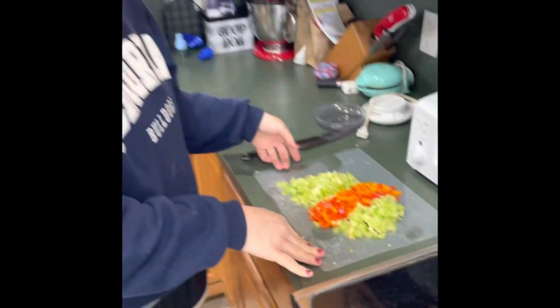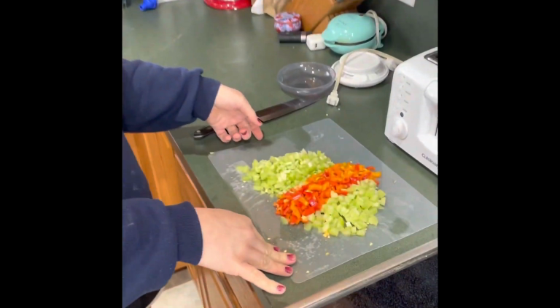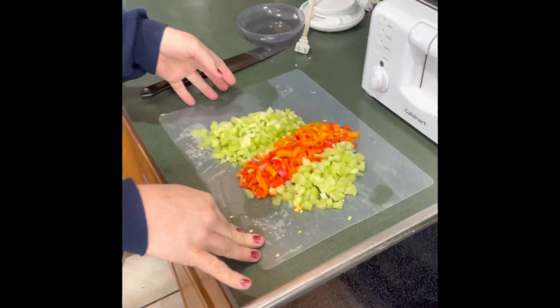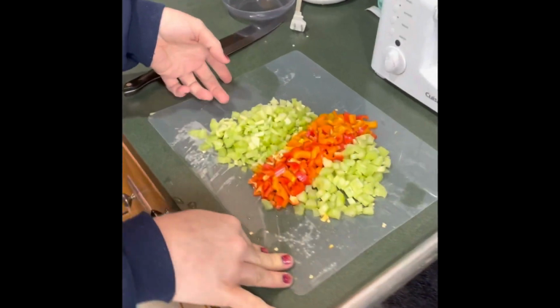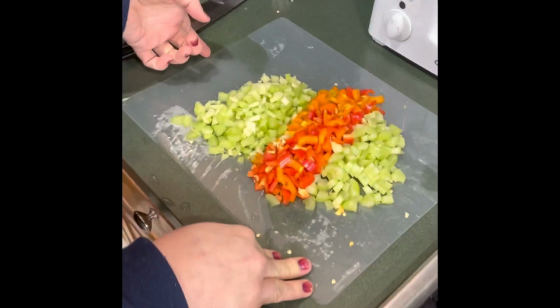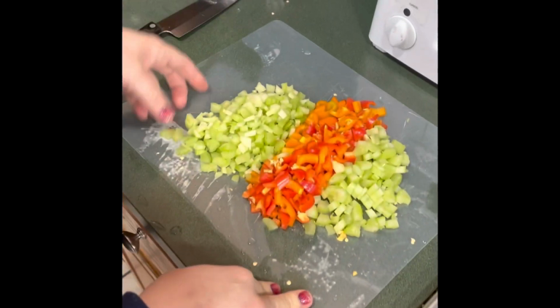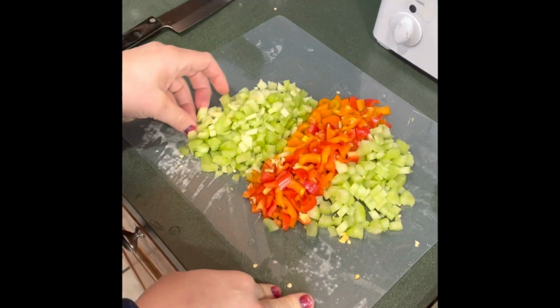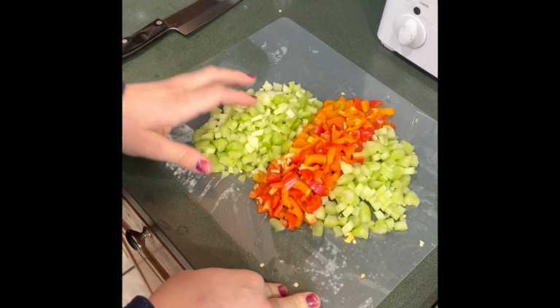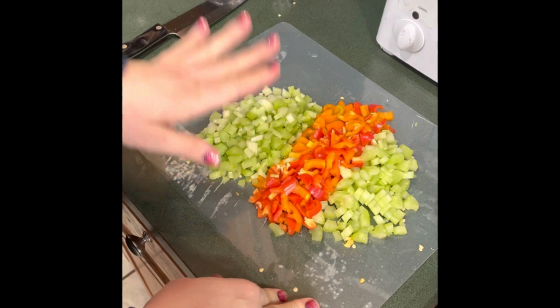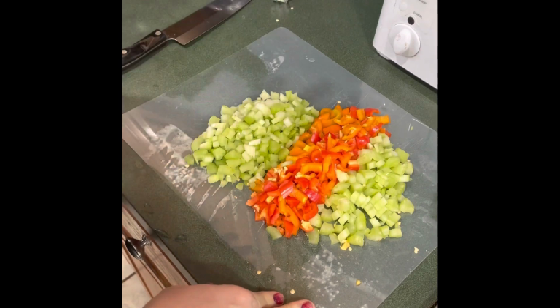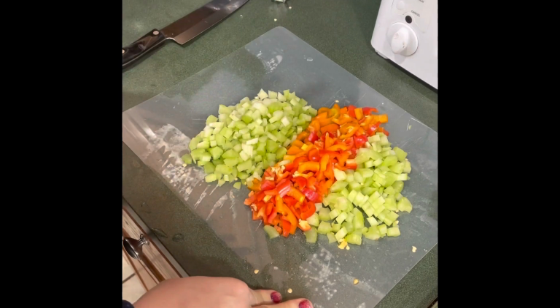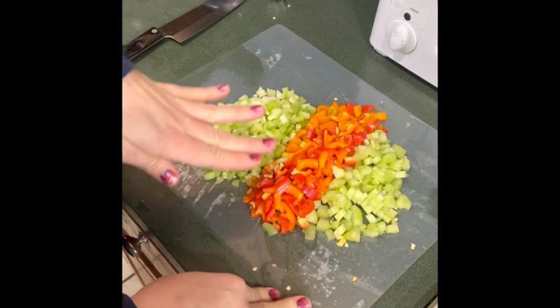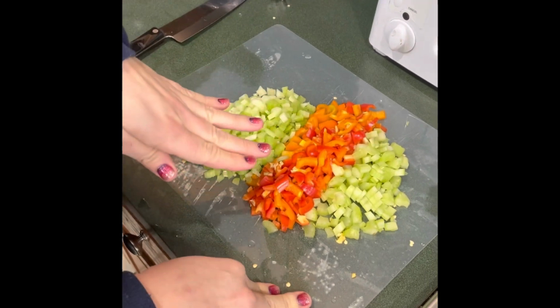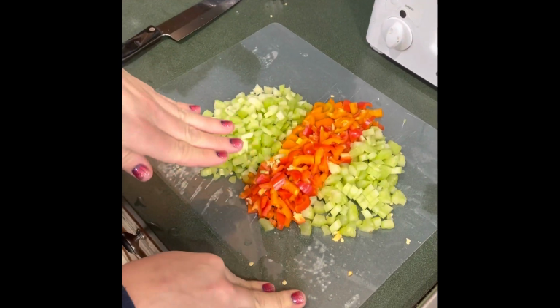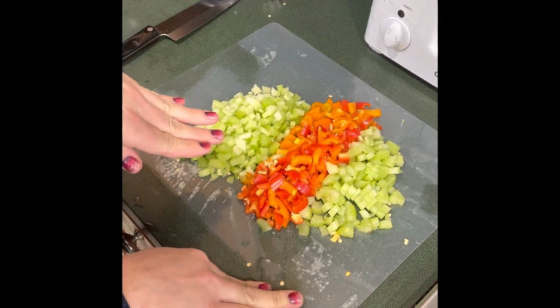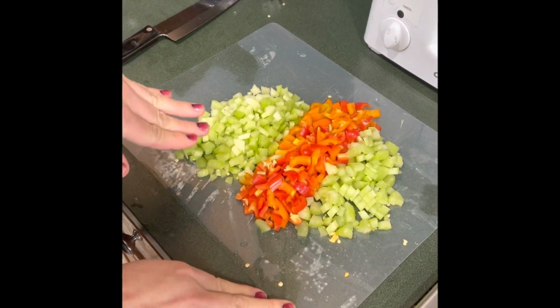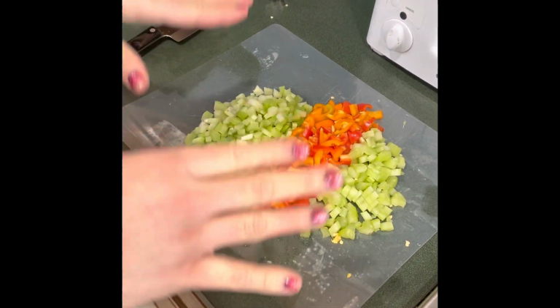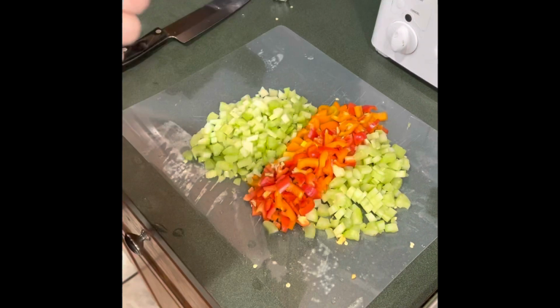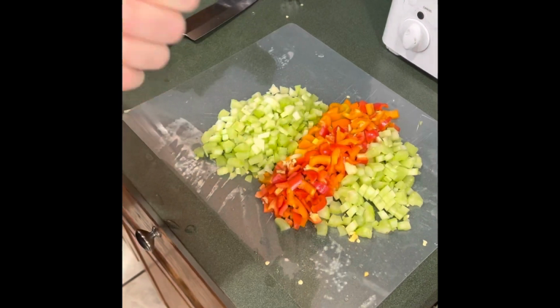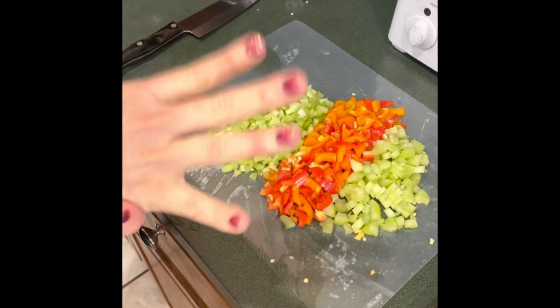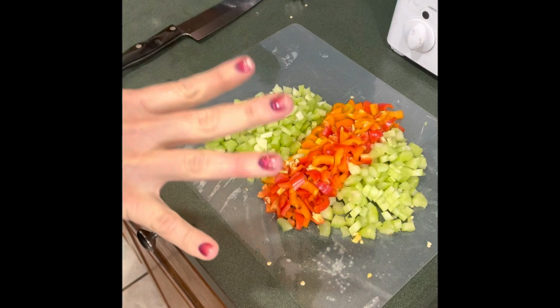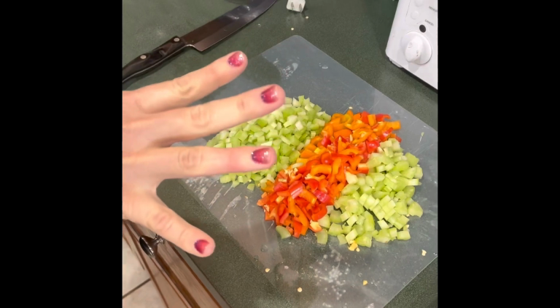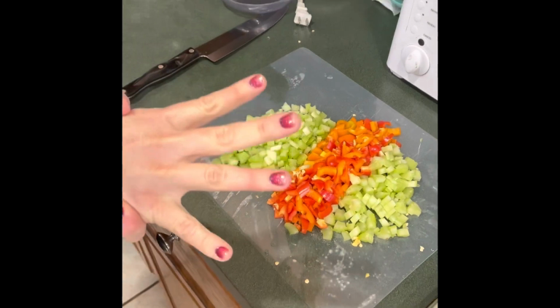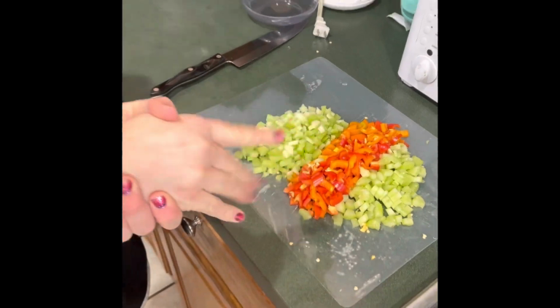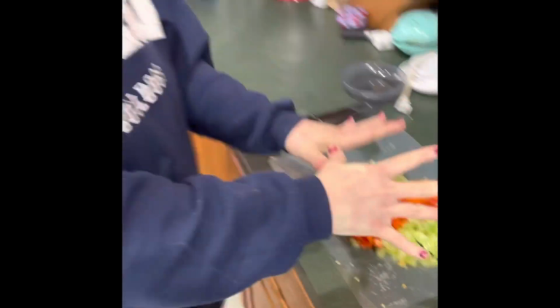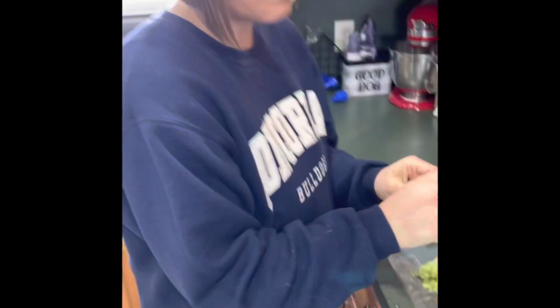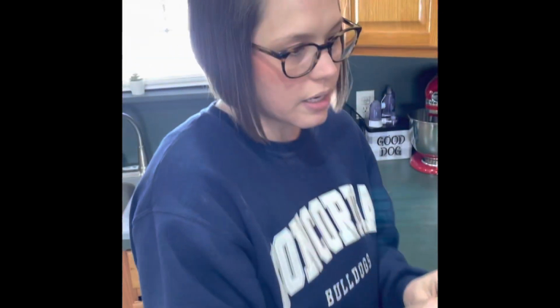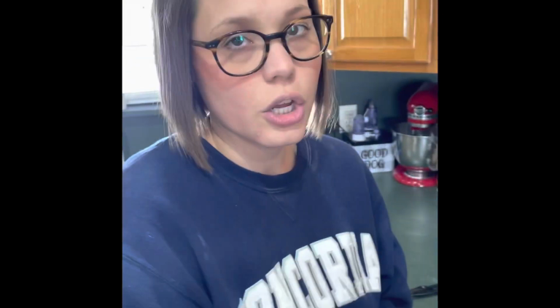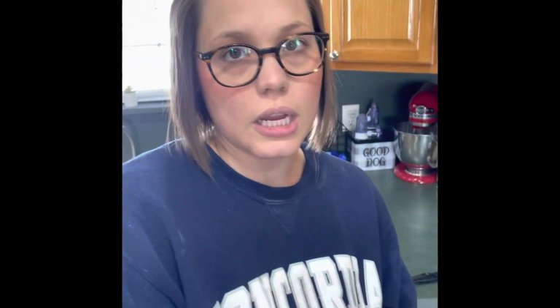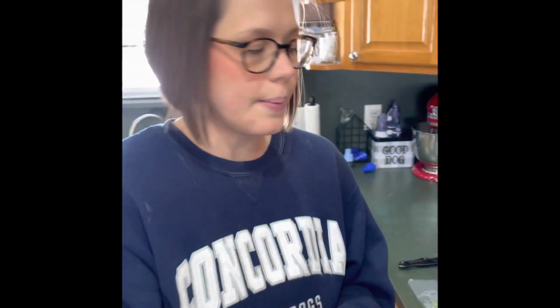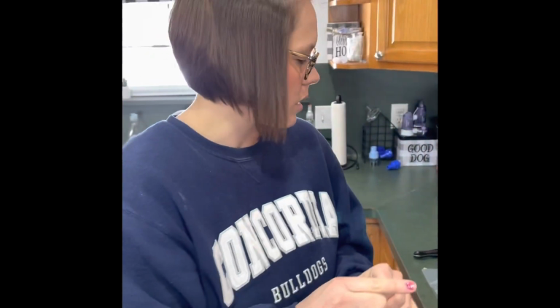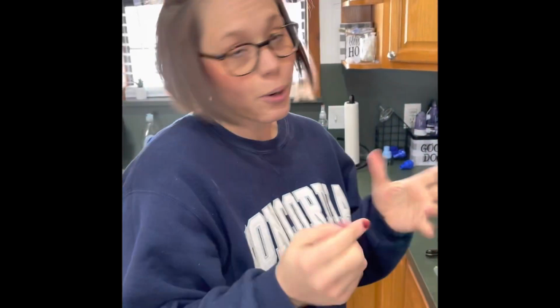I've also chopped up one cup of celery and one cup of mini sweet bell peppers. This is going to count as four greens total, so one green per person per serving.